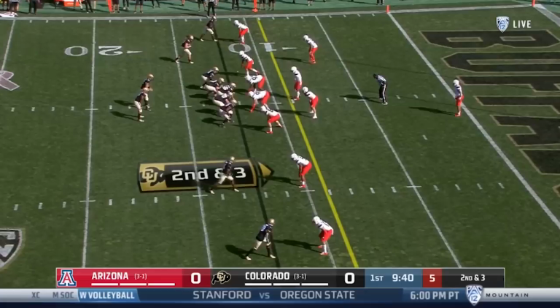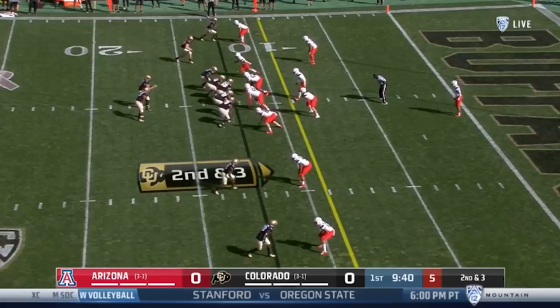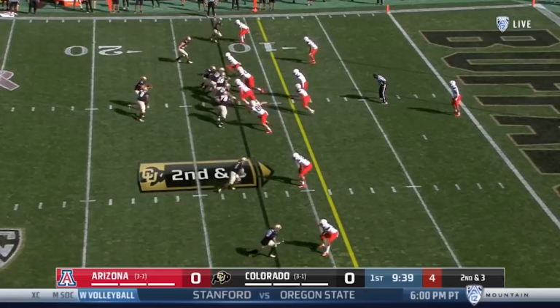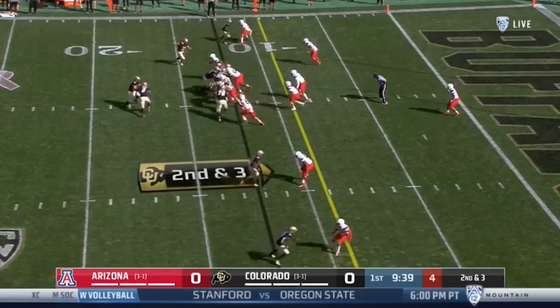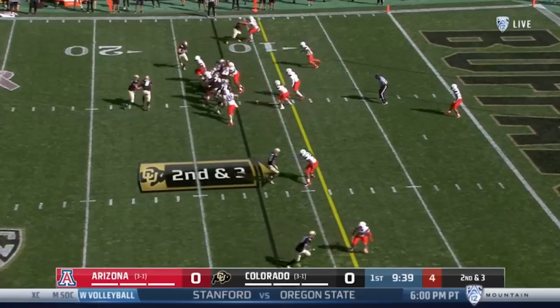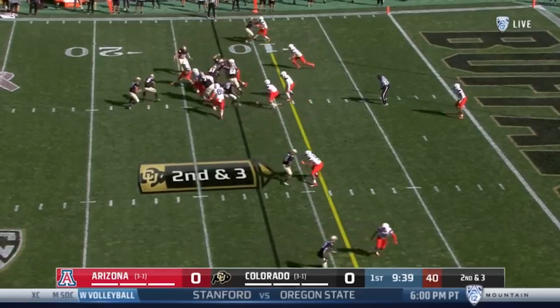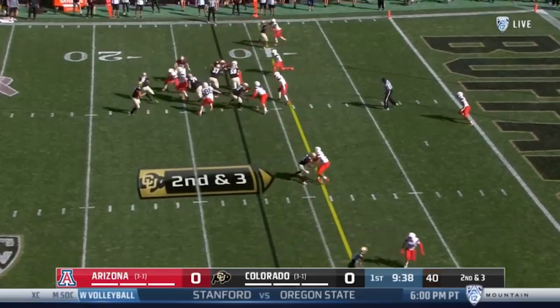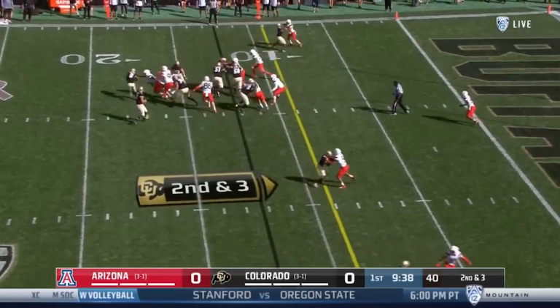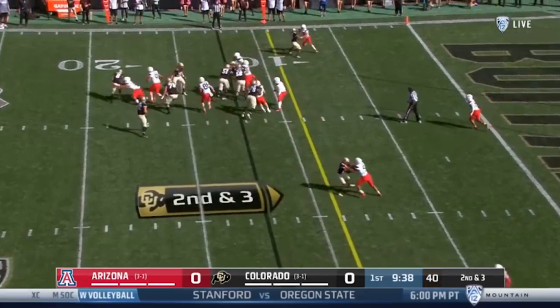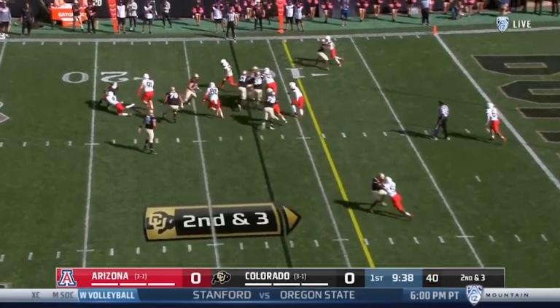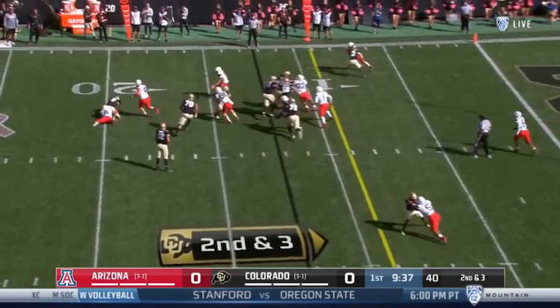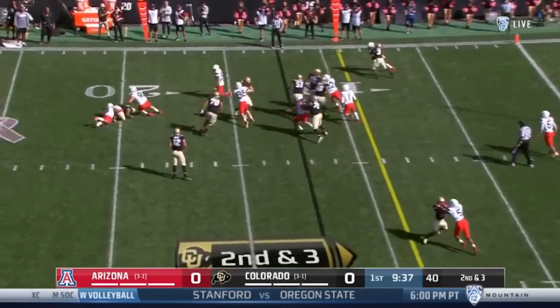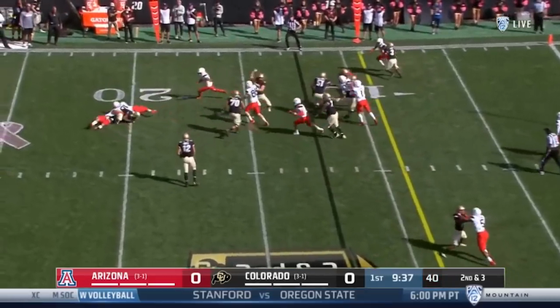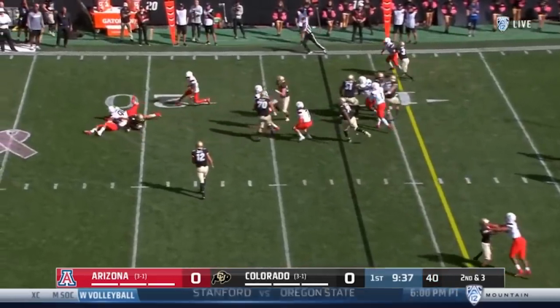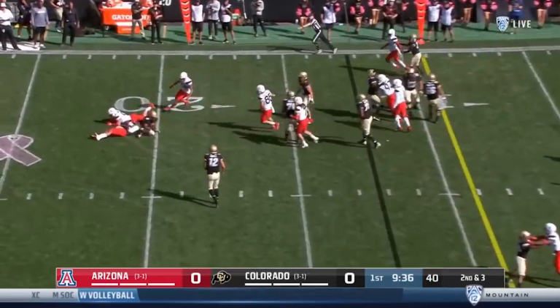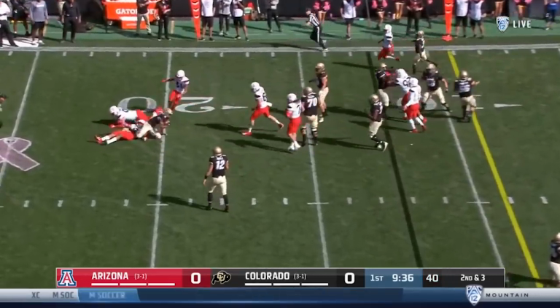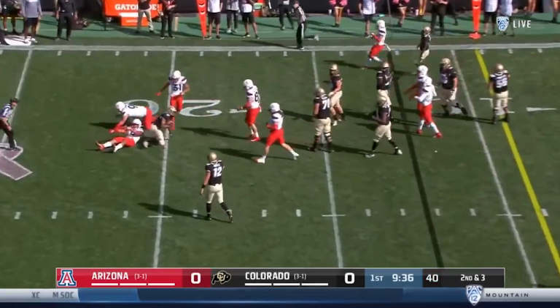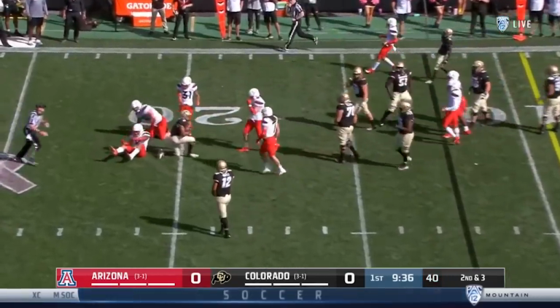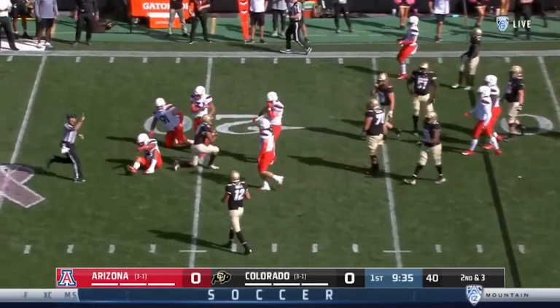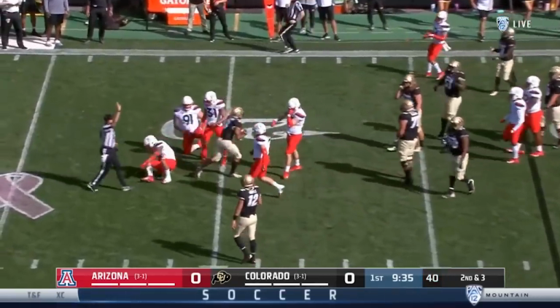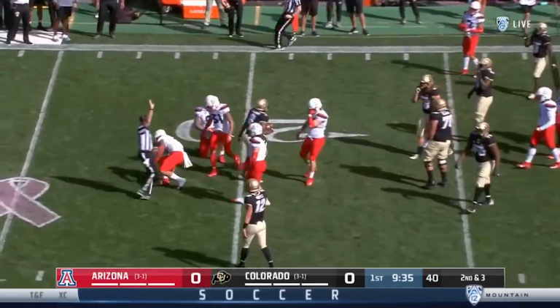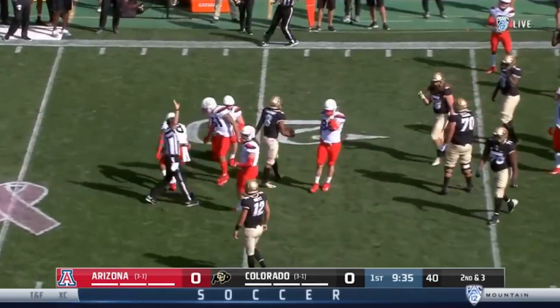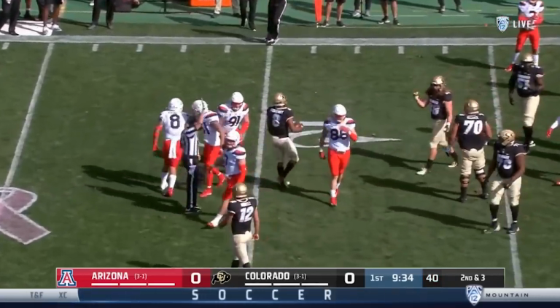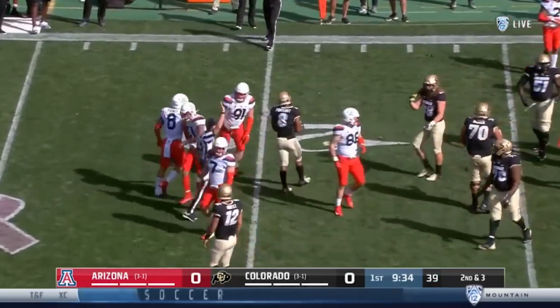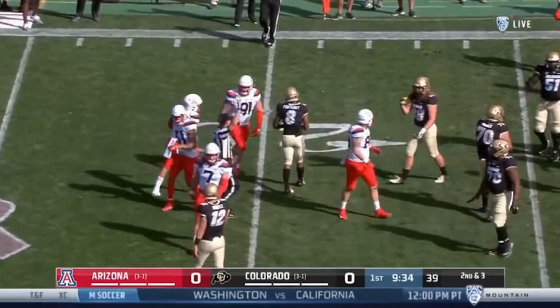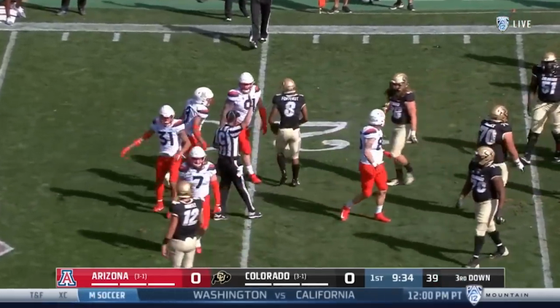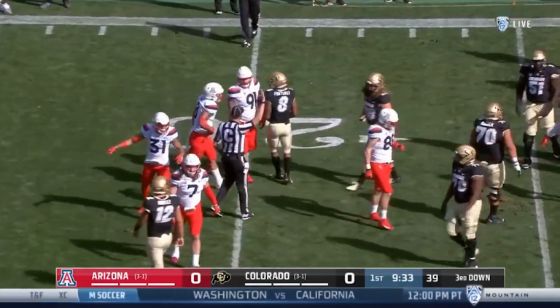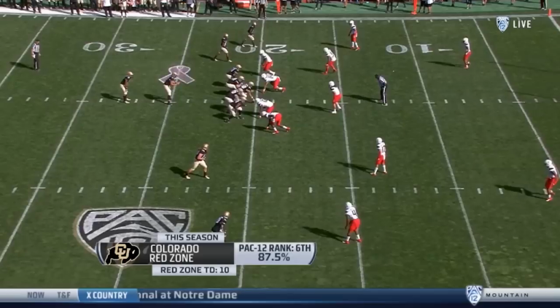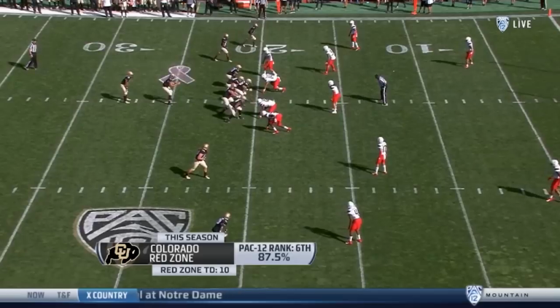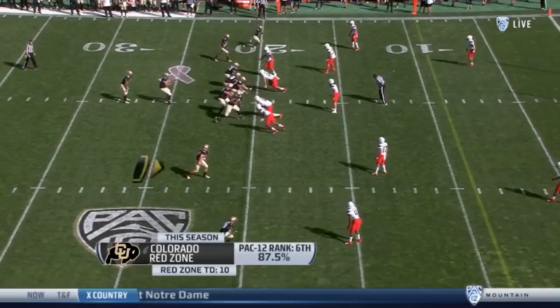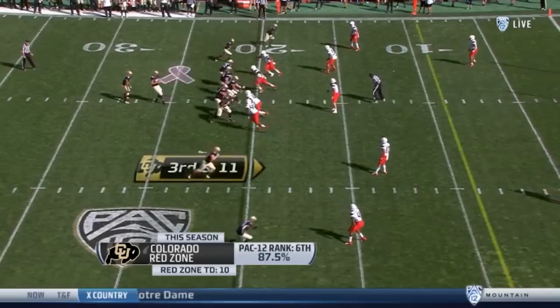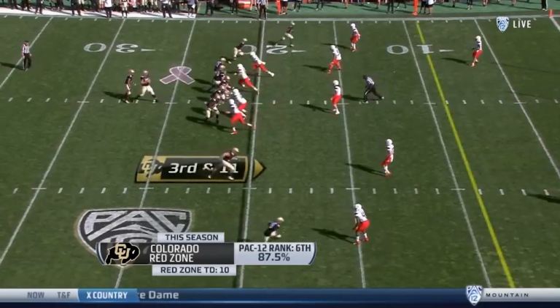Jace Whitaker, the experienced cover man for Arizona. But there's a good TFL by Anthony Pandy. Colorado needs 11.